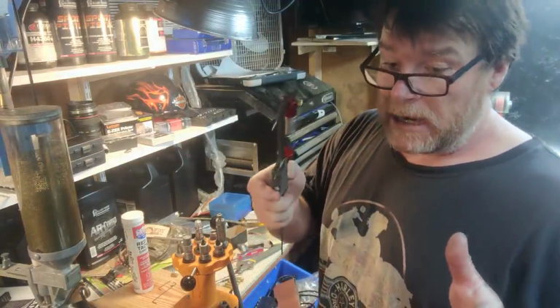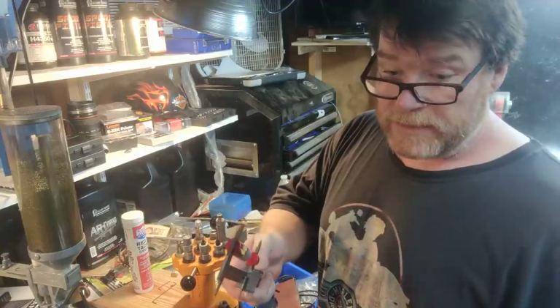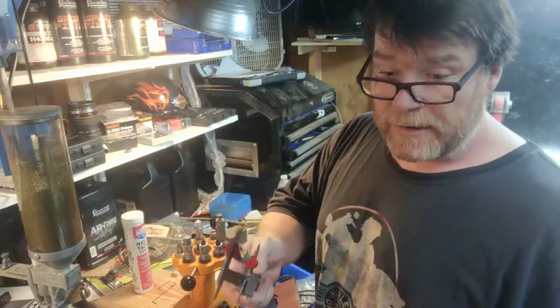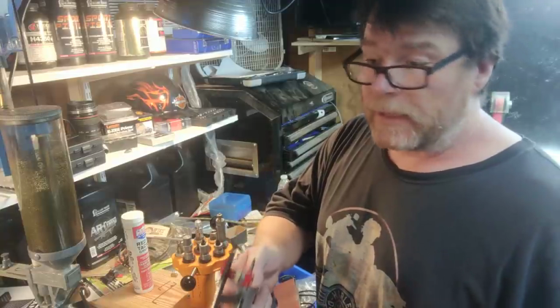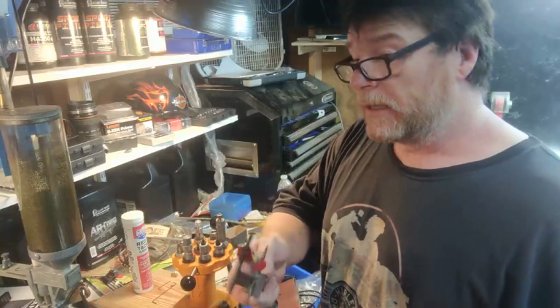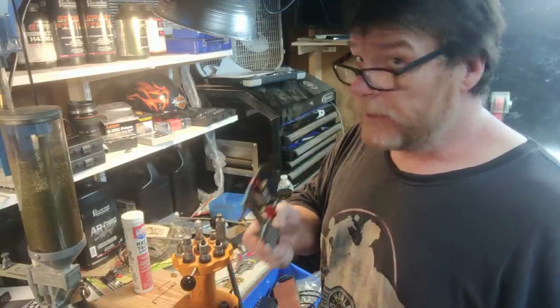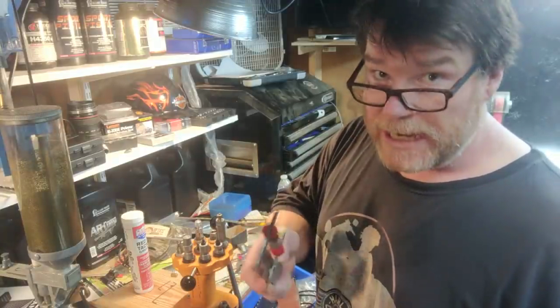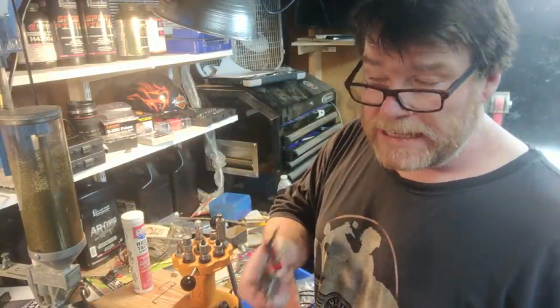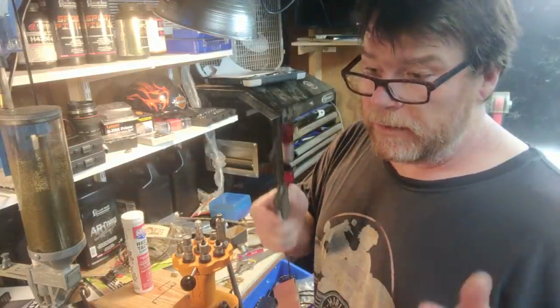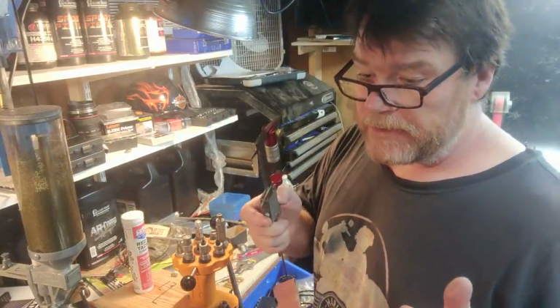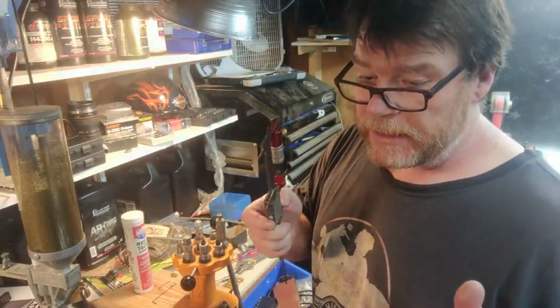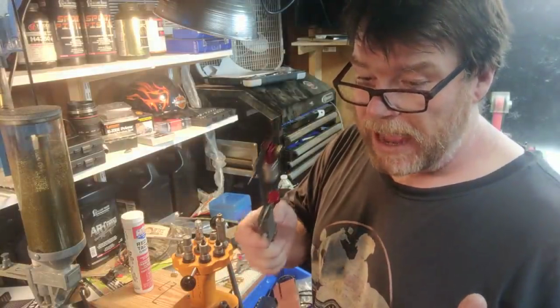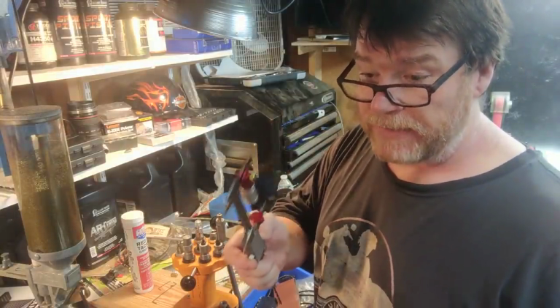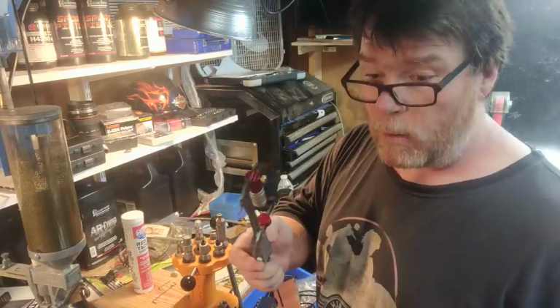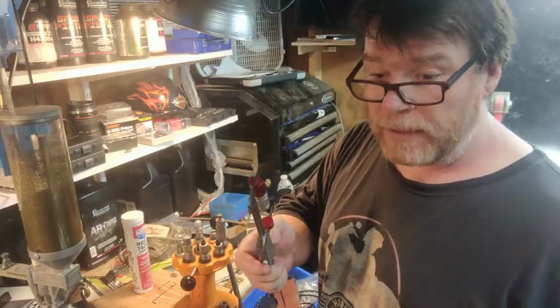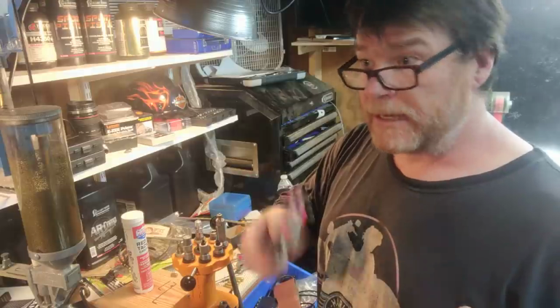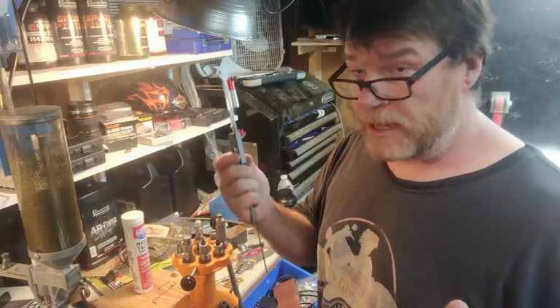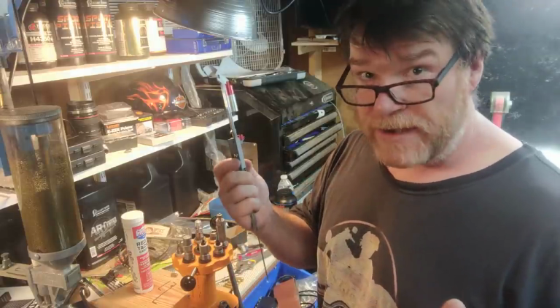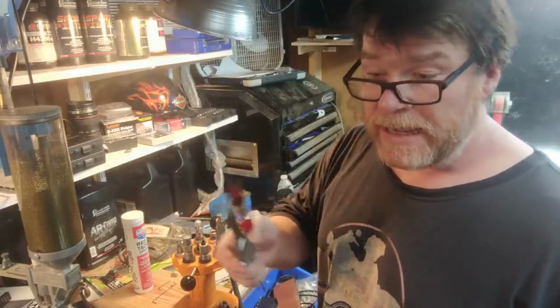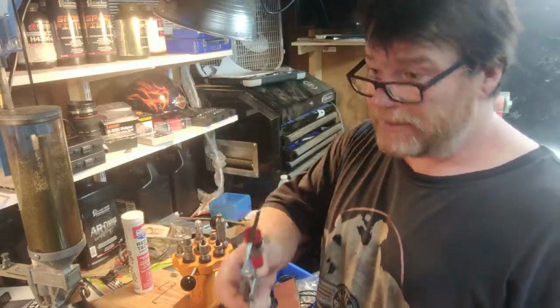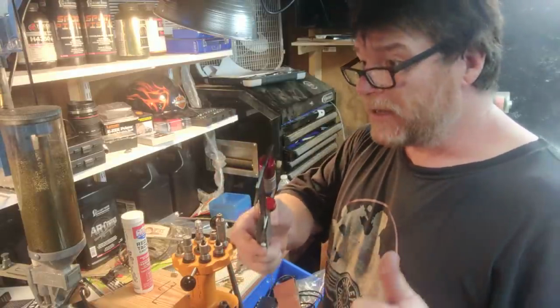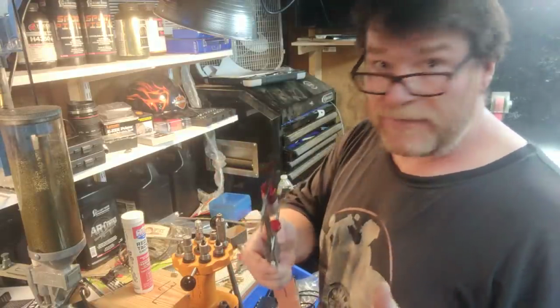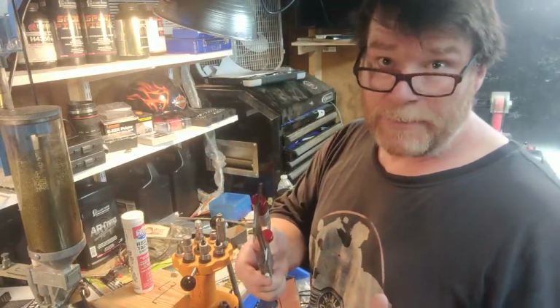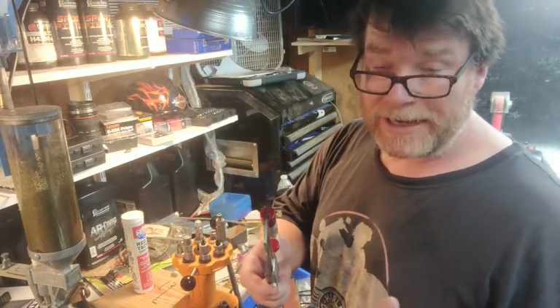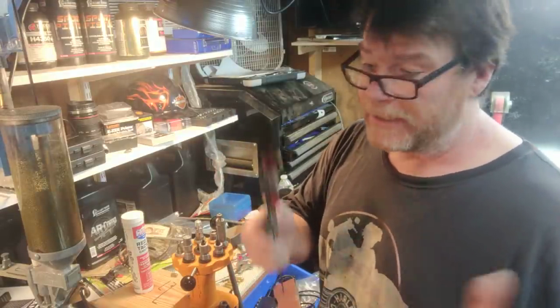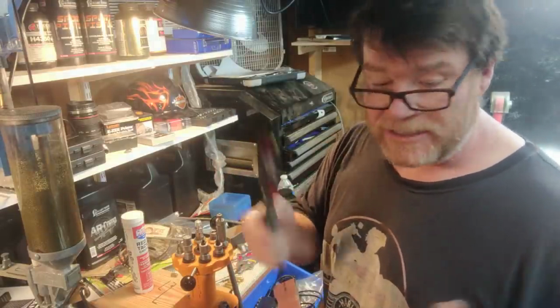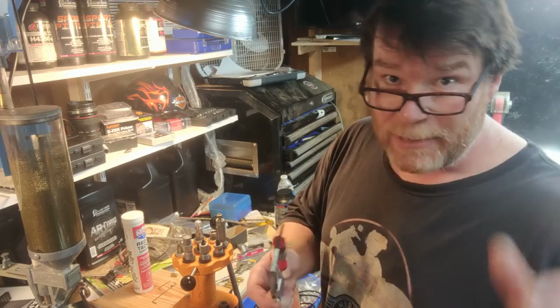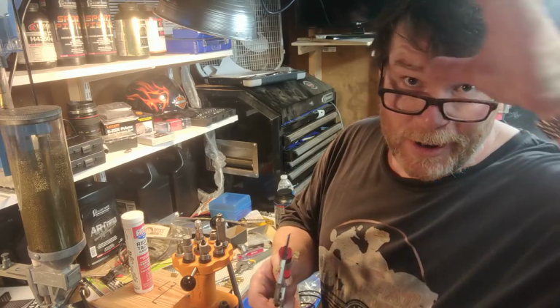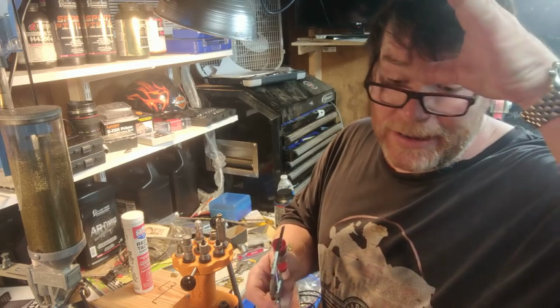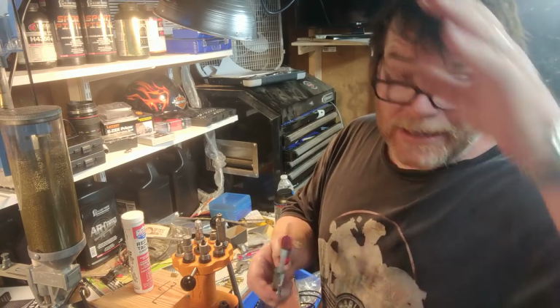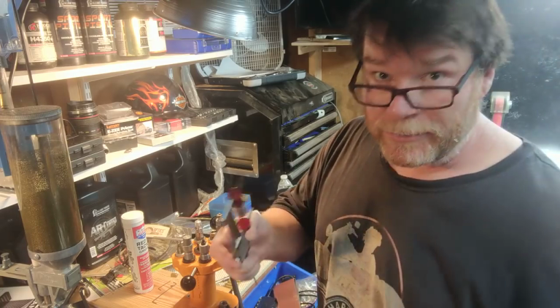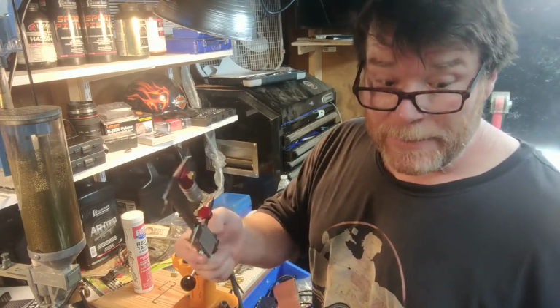It wasn't firing unless I really jammed it in there, and if it didn't go off and self-extract, I was having a tough time pulling it out. He knew exactly what was wrong — hence the reliability issue.